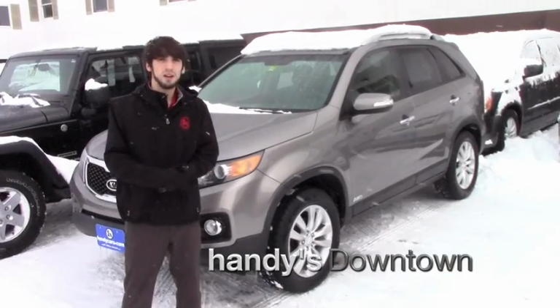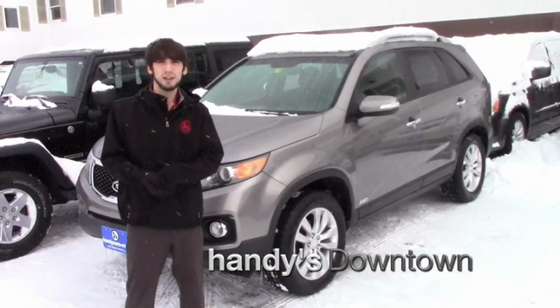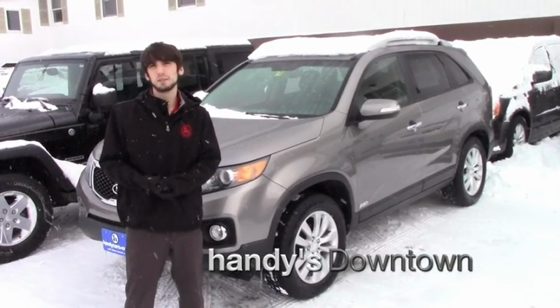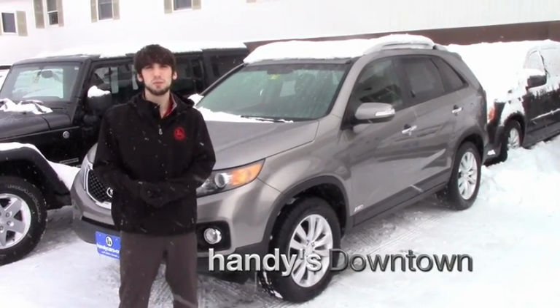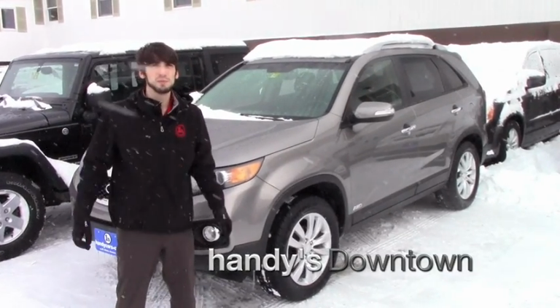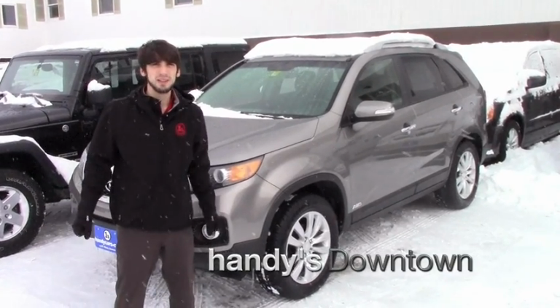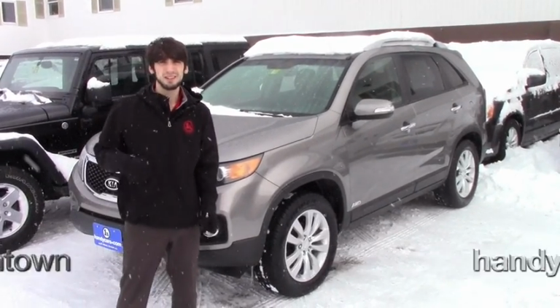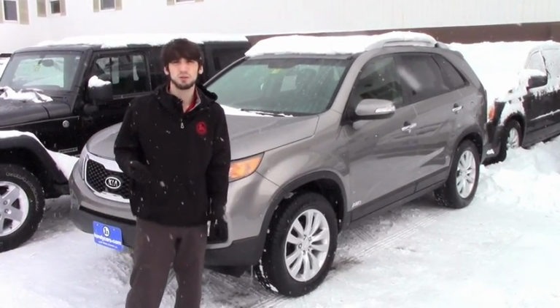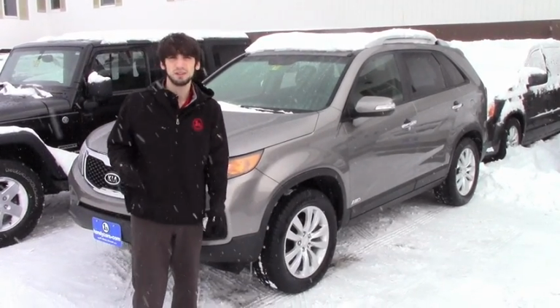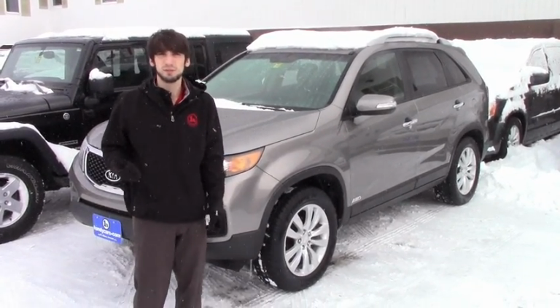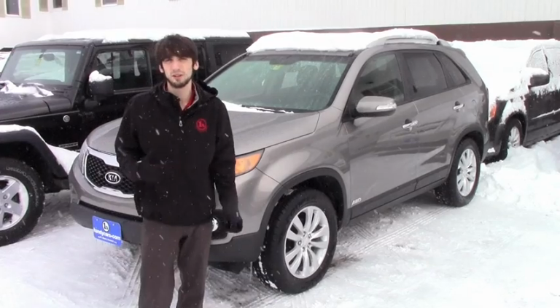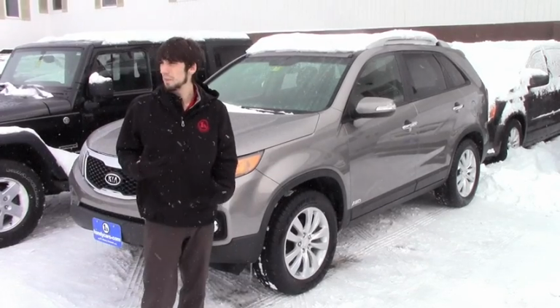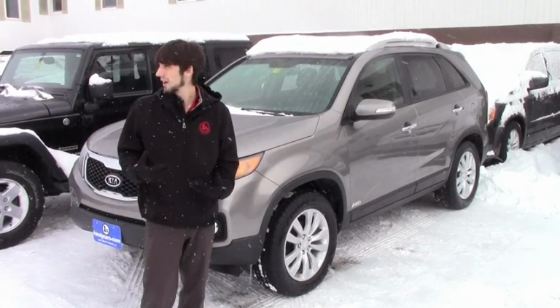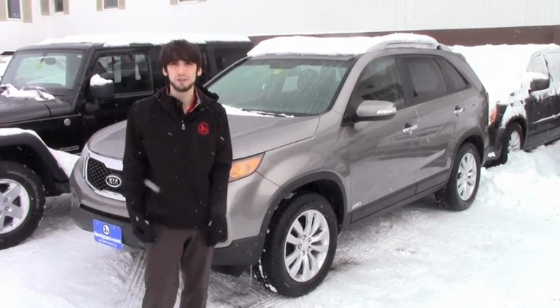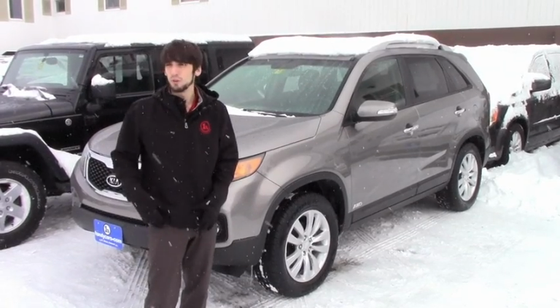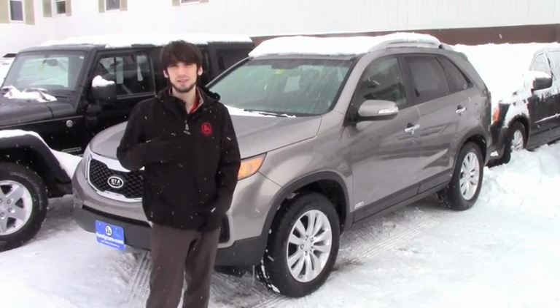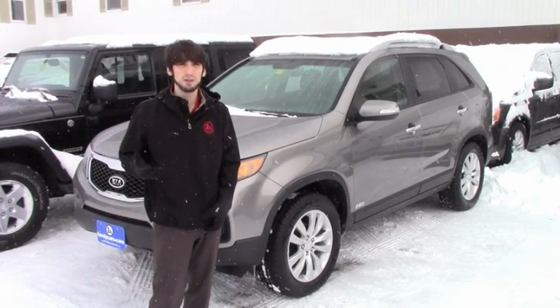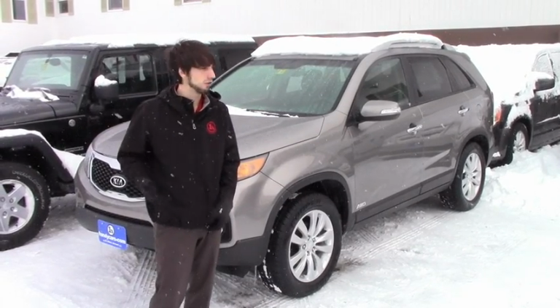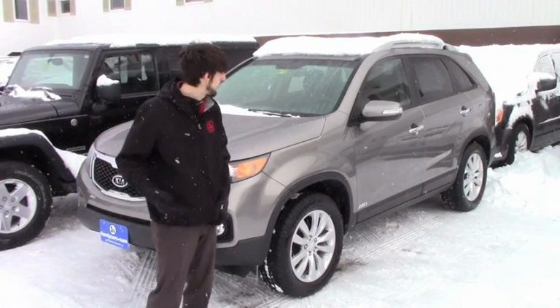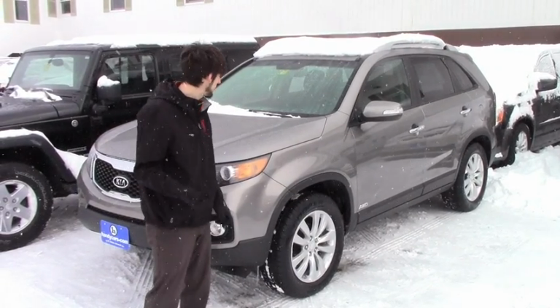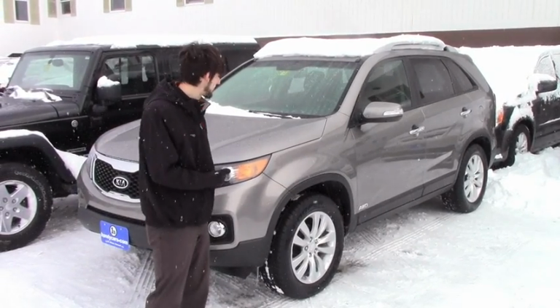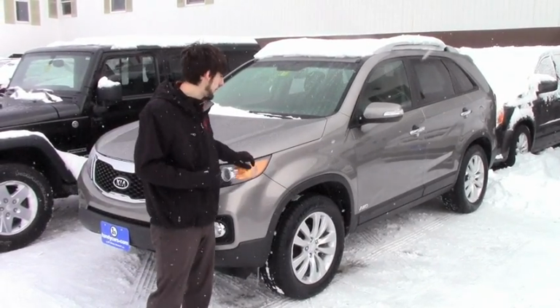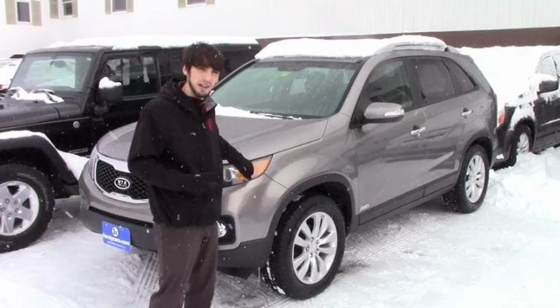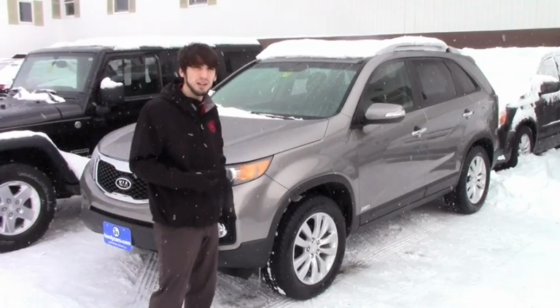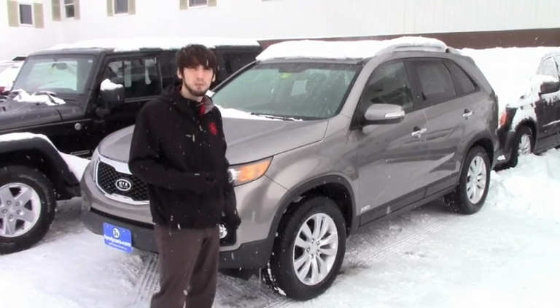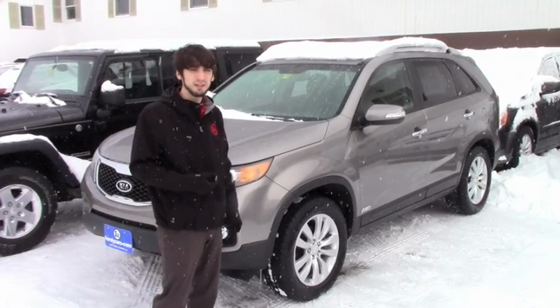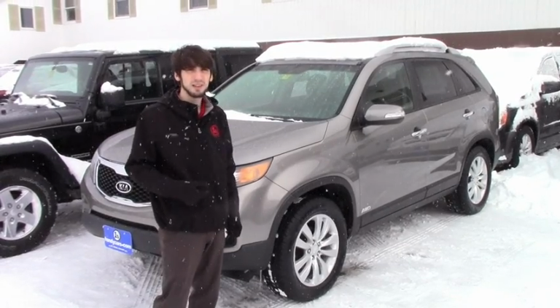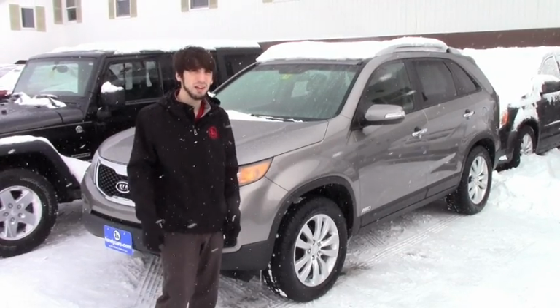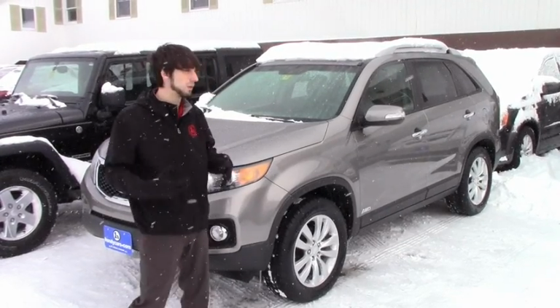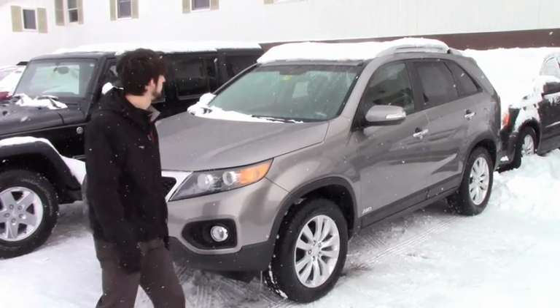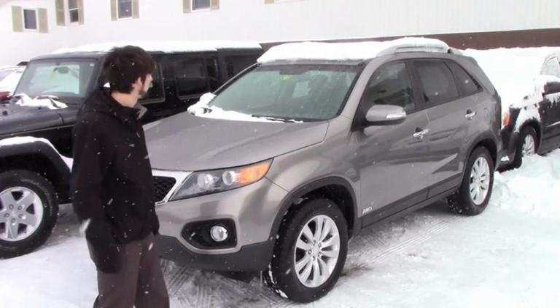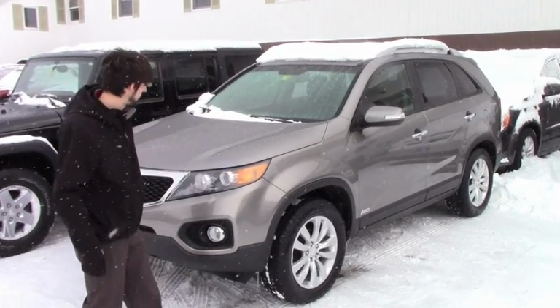Hello Kelly, this is Matthew Wiemert from Handy Downtown. I know you inquired on some Sorentos back when we had a few. We got rid of all of them, but we did get this 2011 in the other day. I just want to go over some of the features for you.